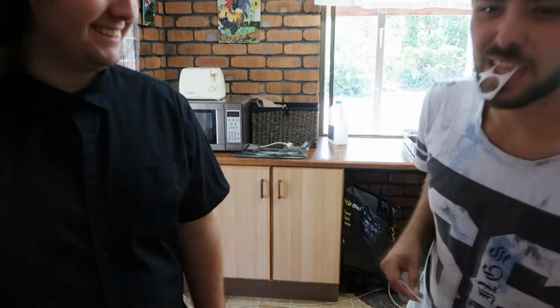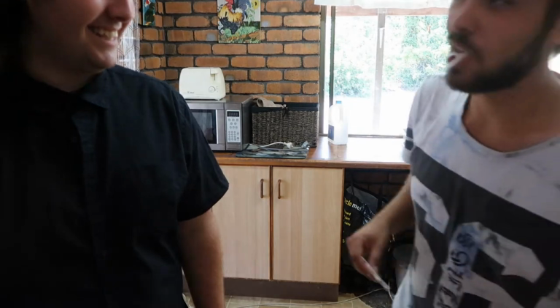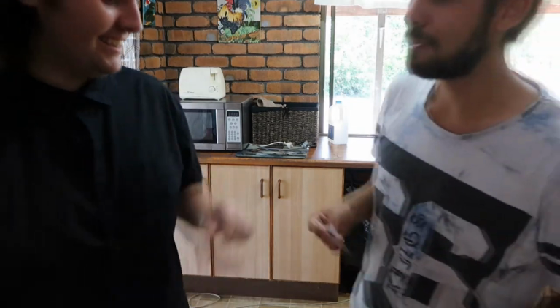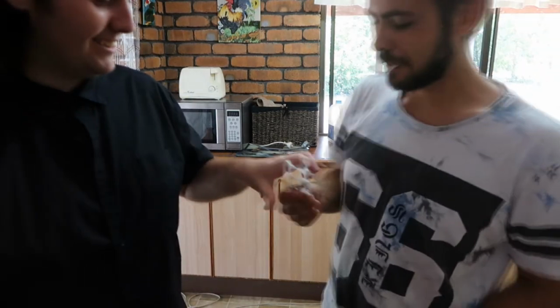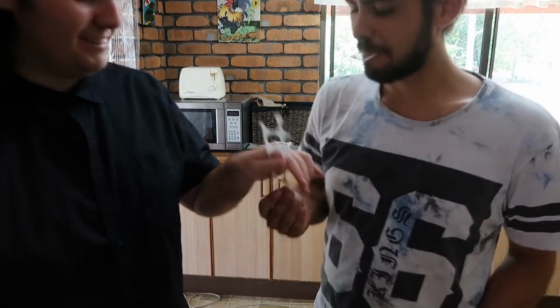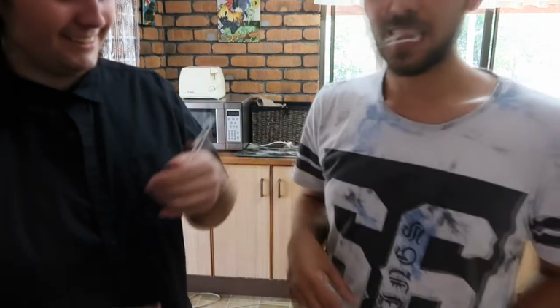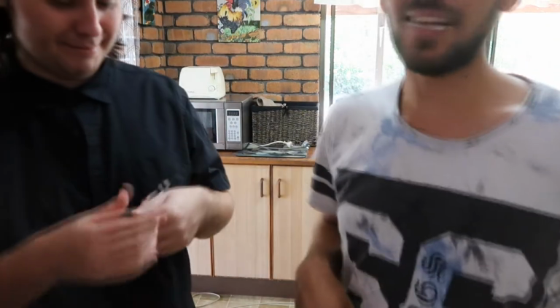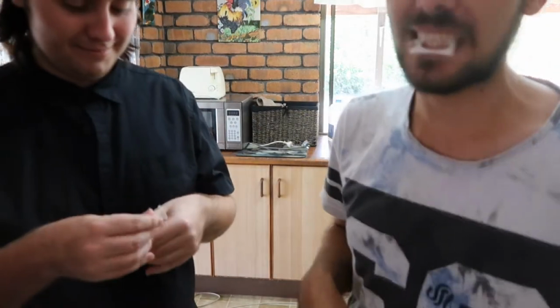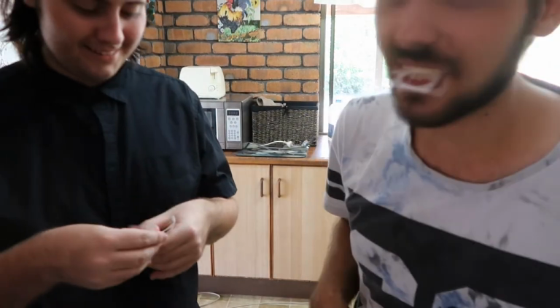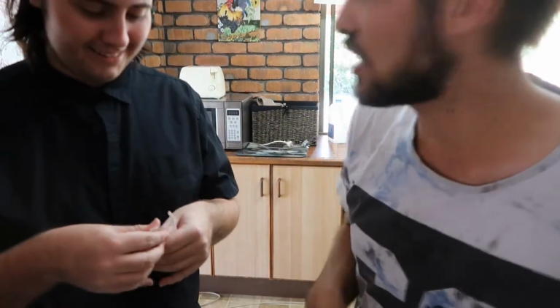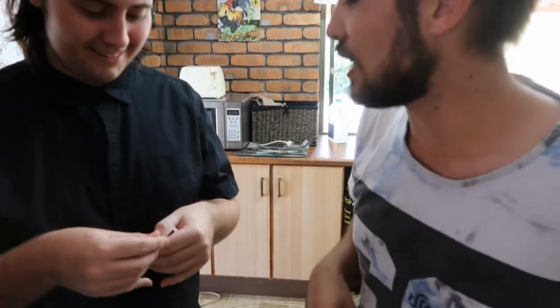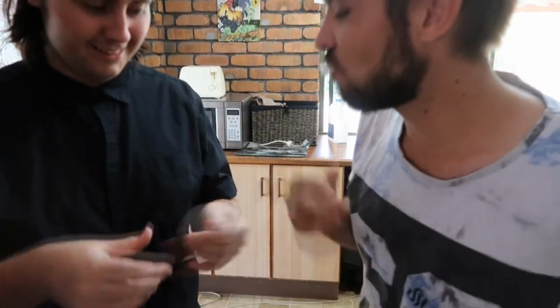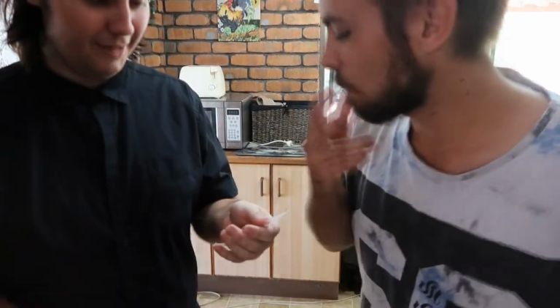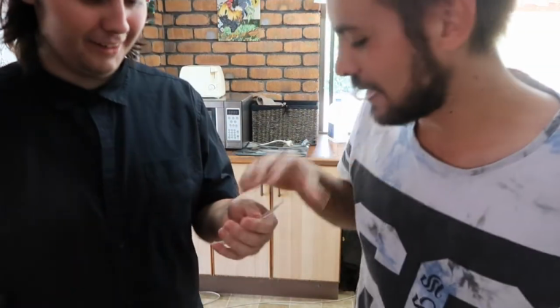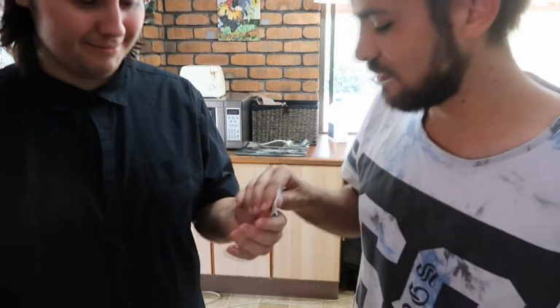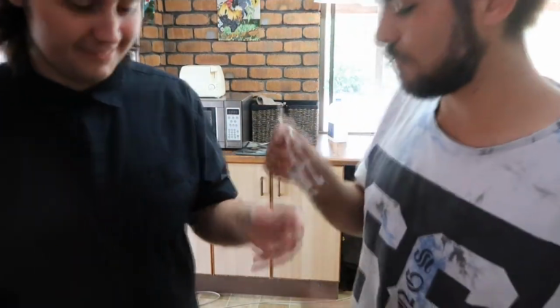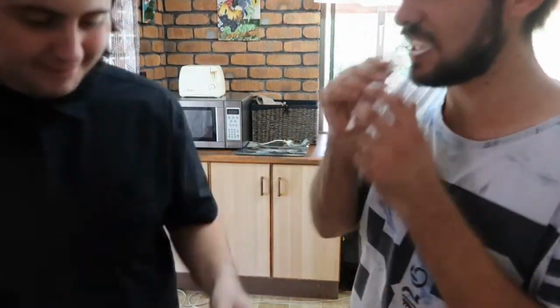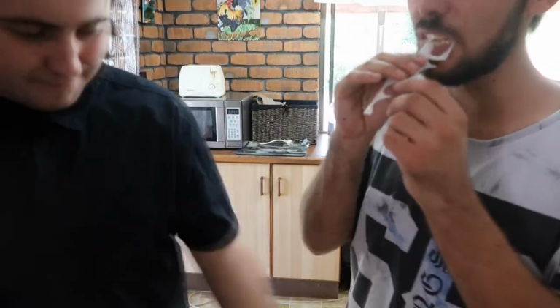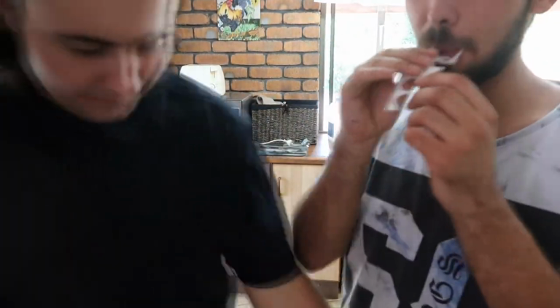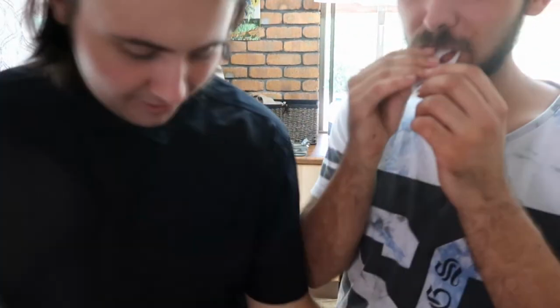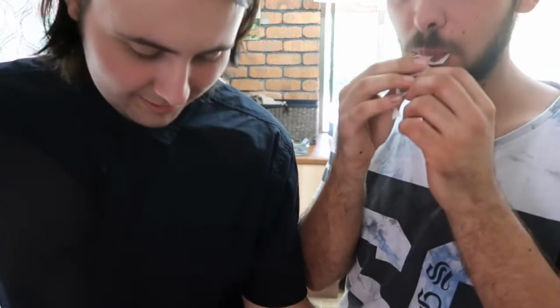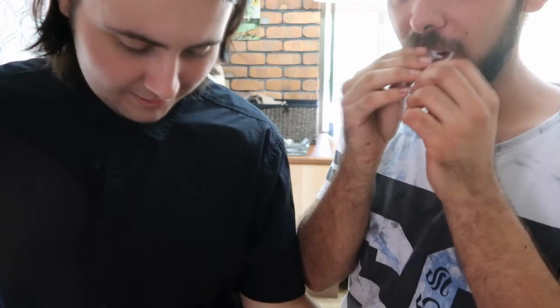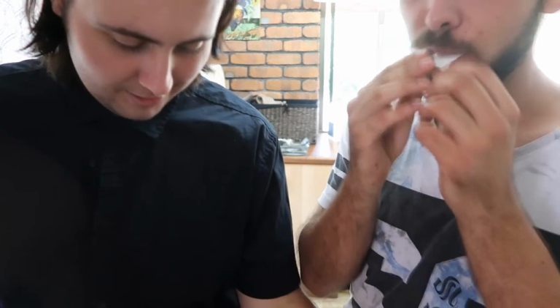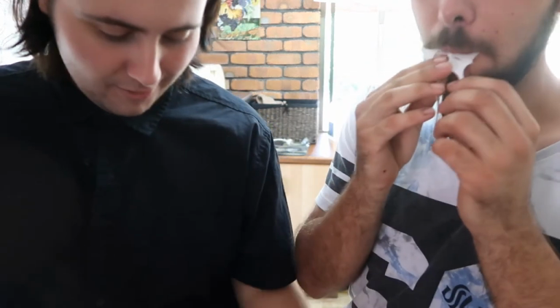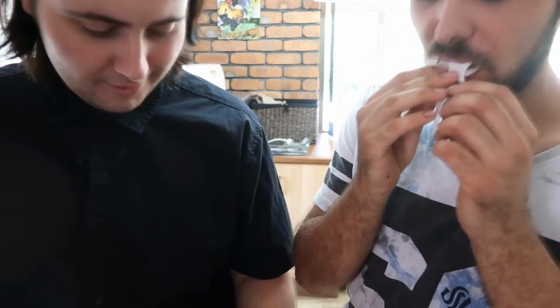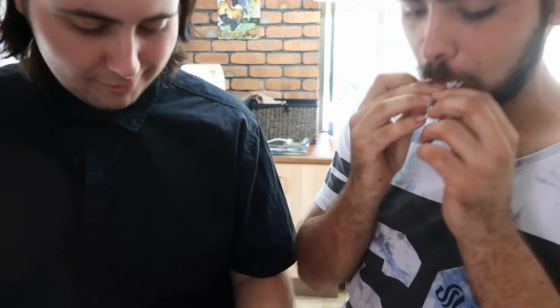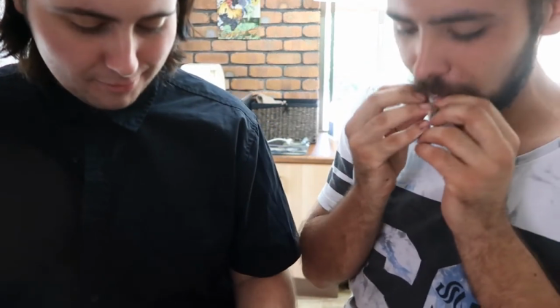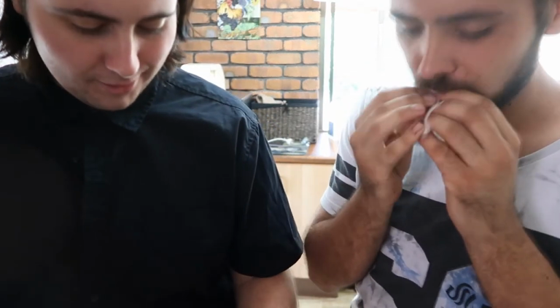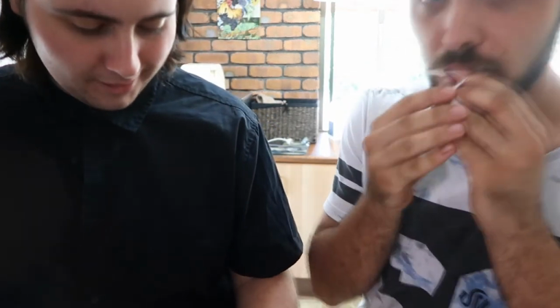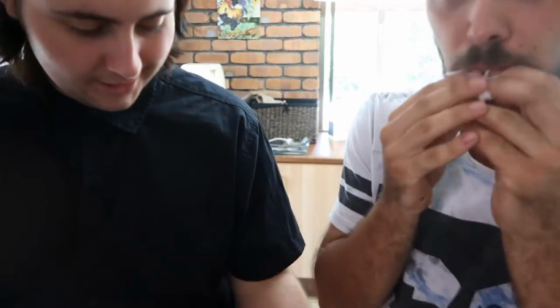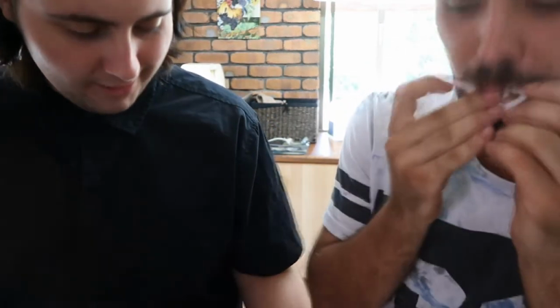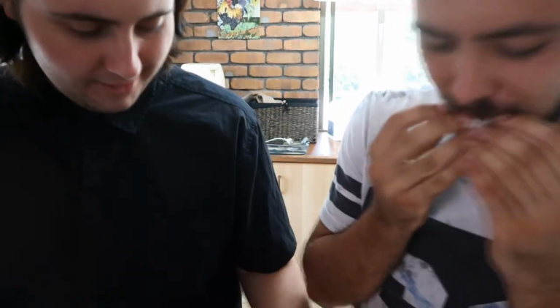This actually tastes good! Let me try it. It tastes like shit. Oh, I don't want to eat. But it's edible. Well, we're not going to put more than one sticker on then.